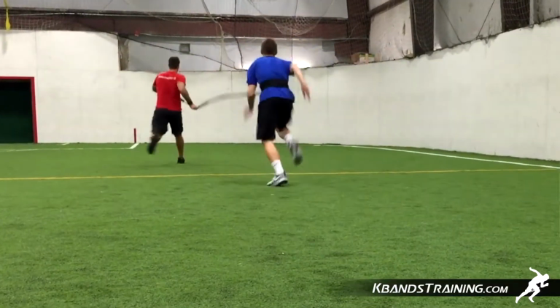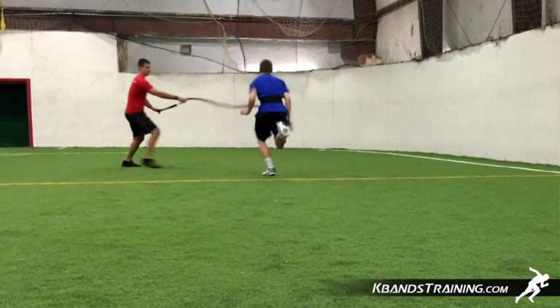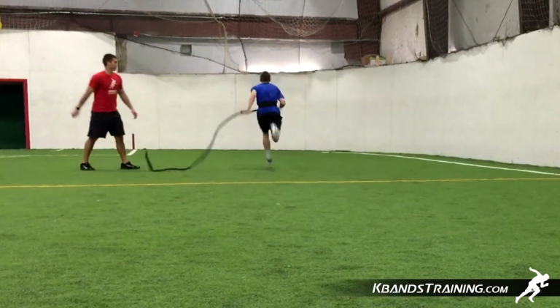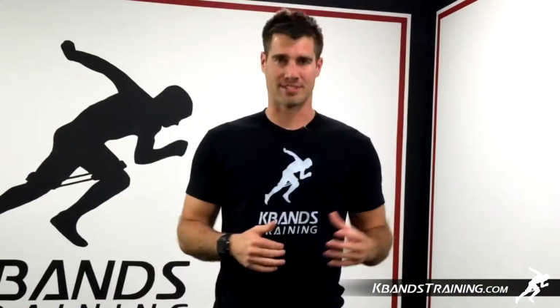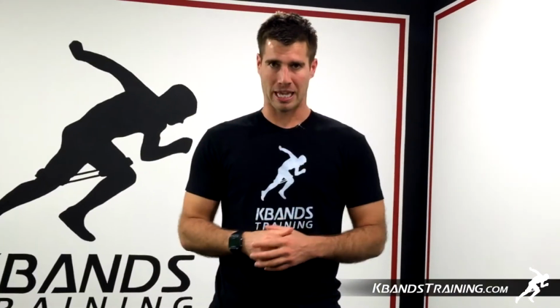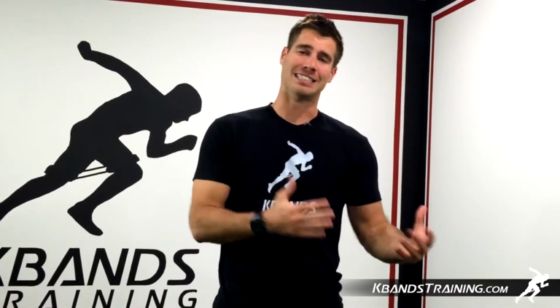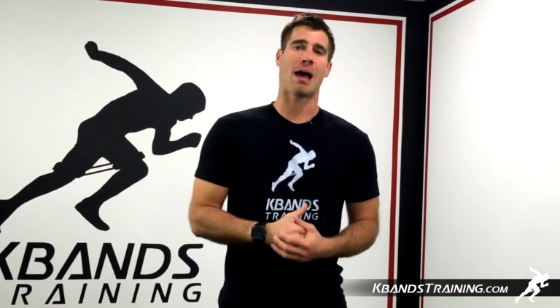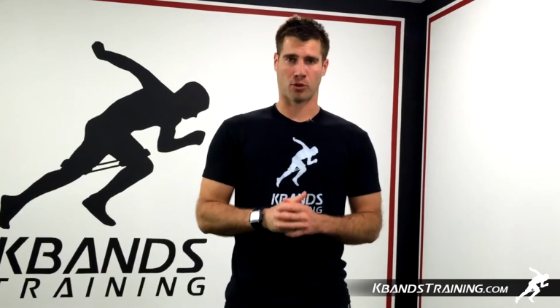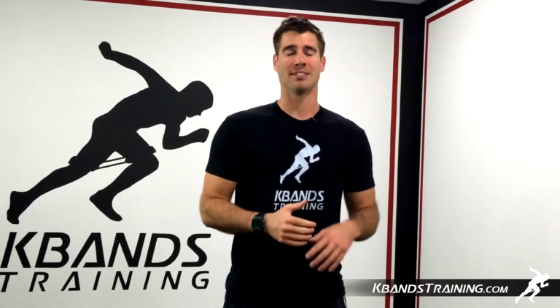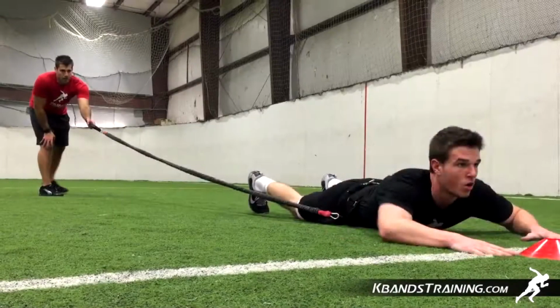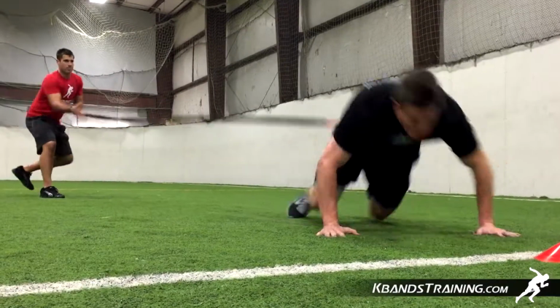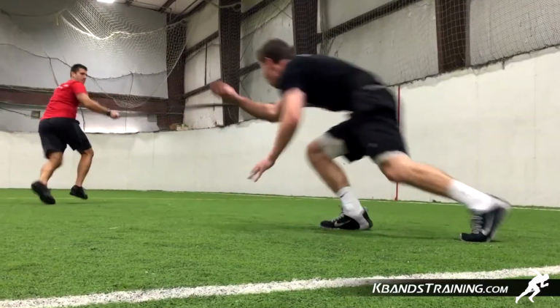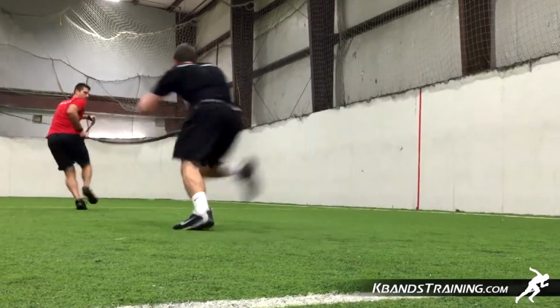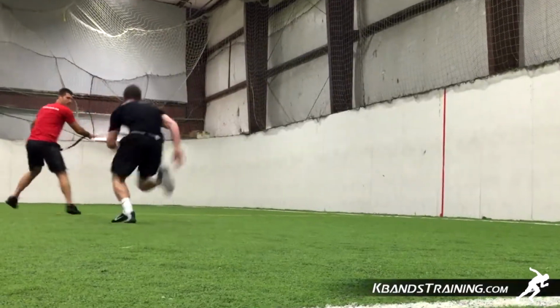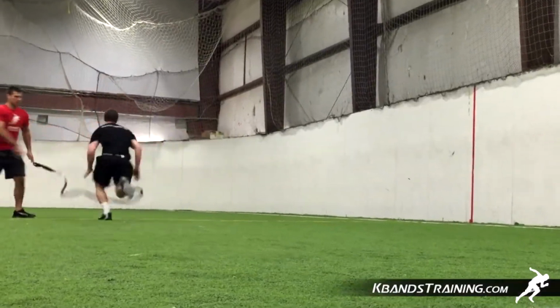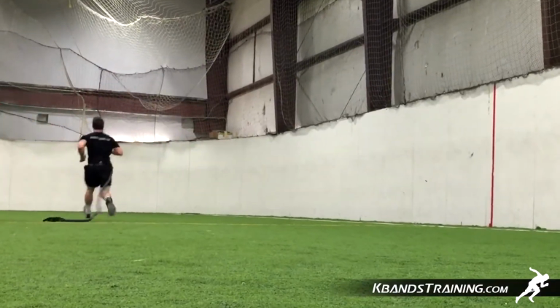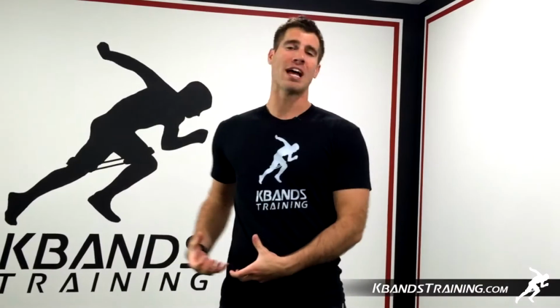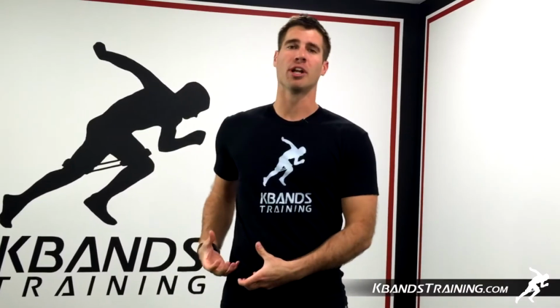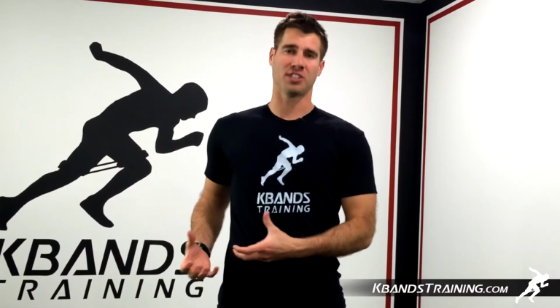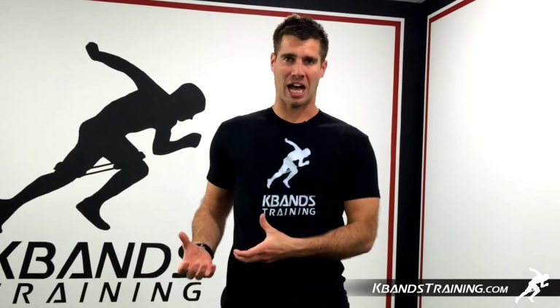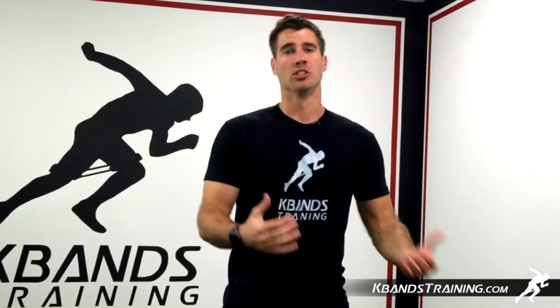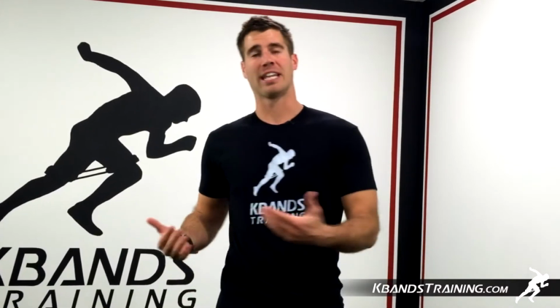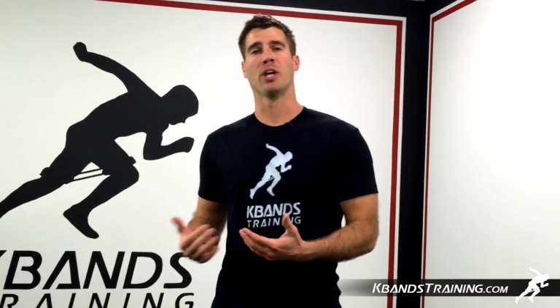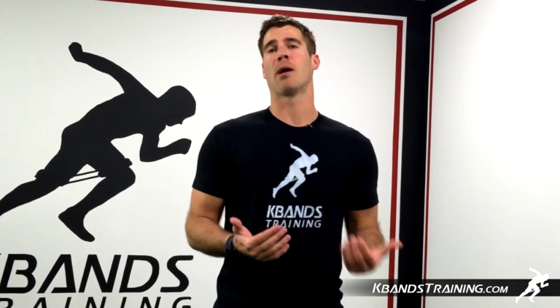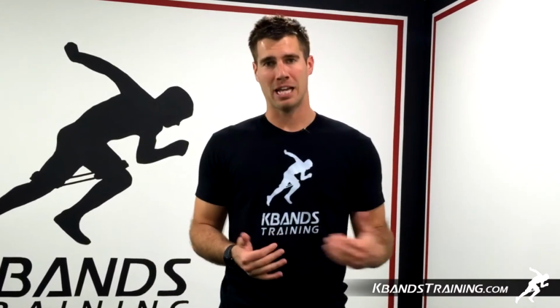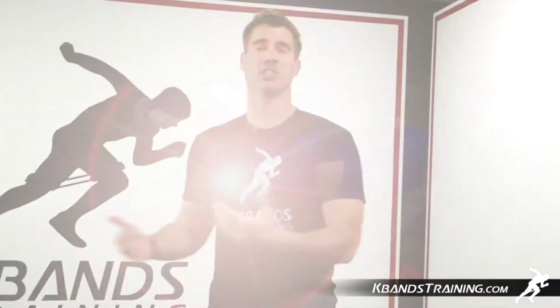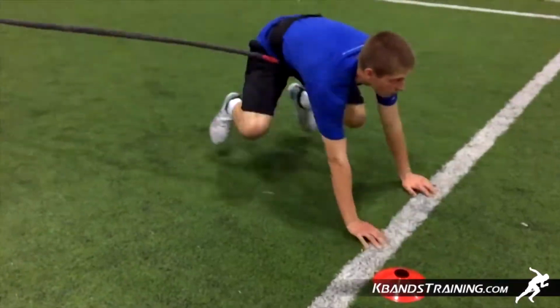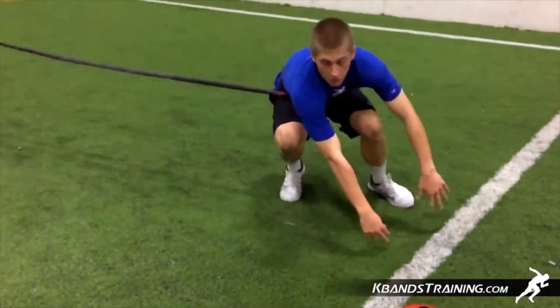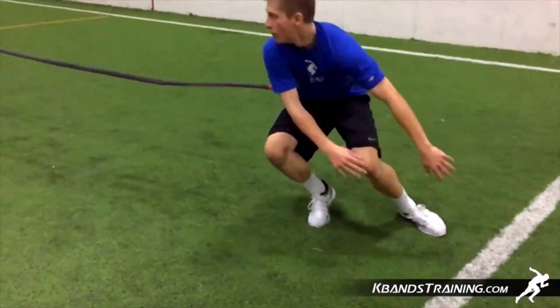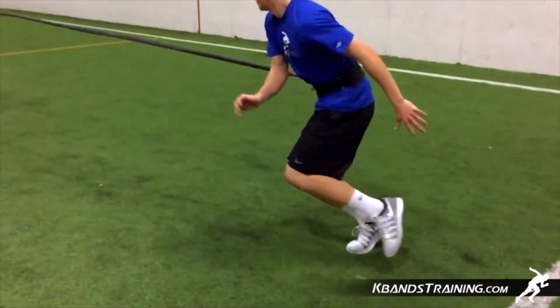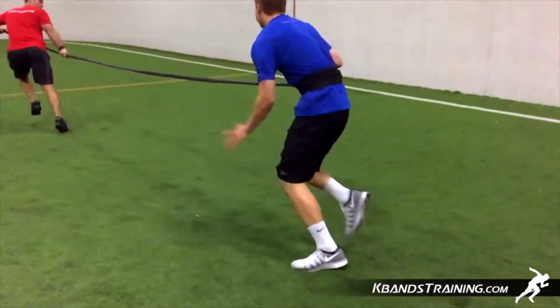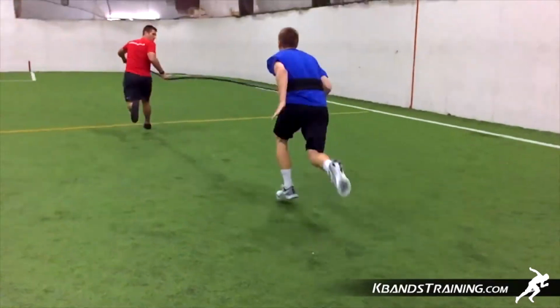The next portion of this drill is going to simulate a dive back to first base and an overthrow. We're going to lay down flat on our chest and pull that d-ring off to the side so that when we open up that hip we can just accelerate and not worry about getting tangled up.